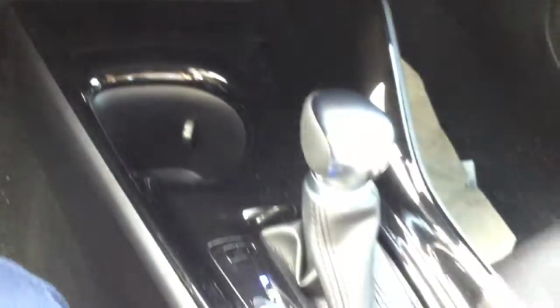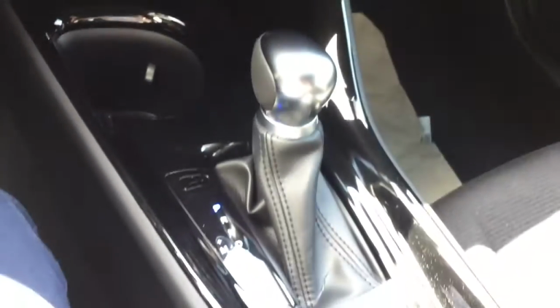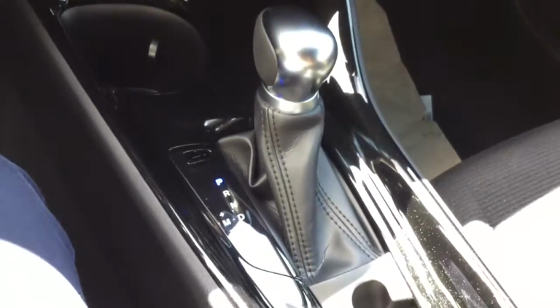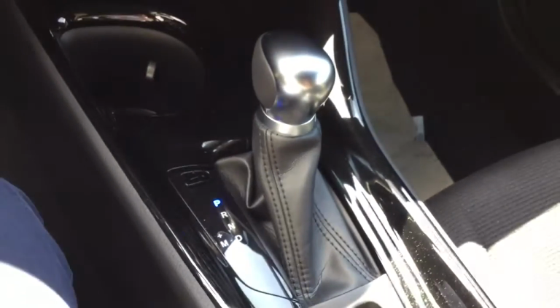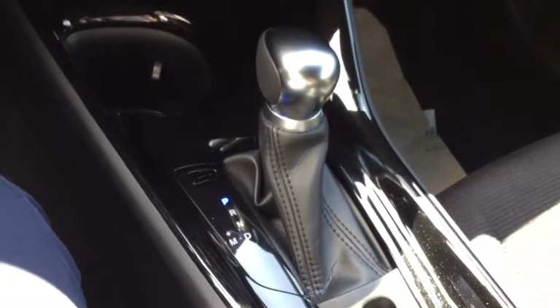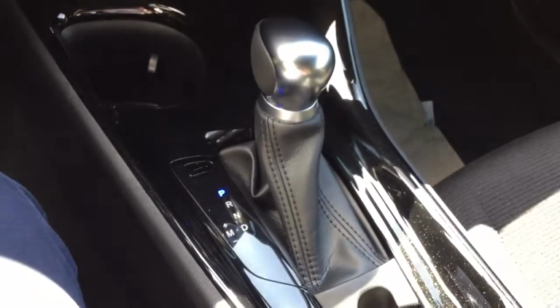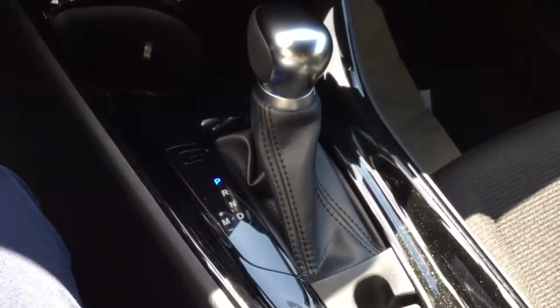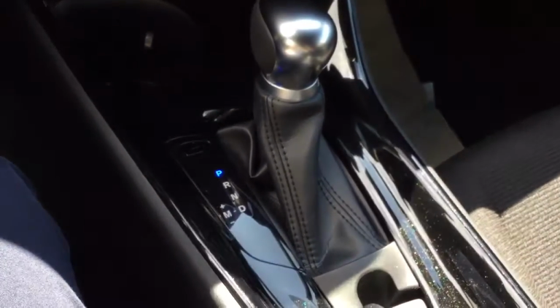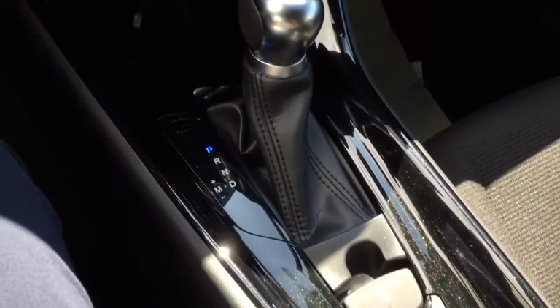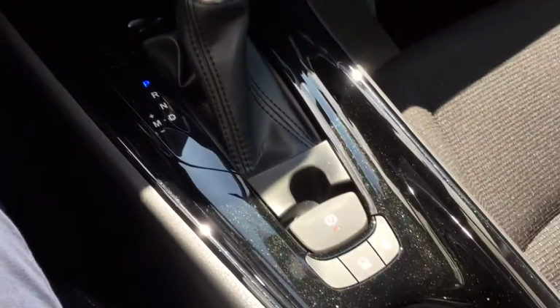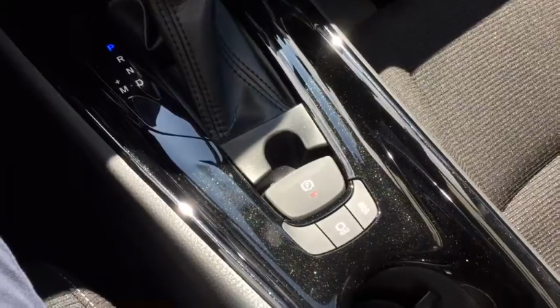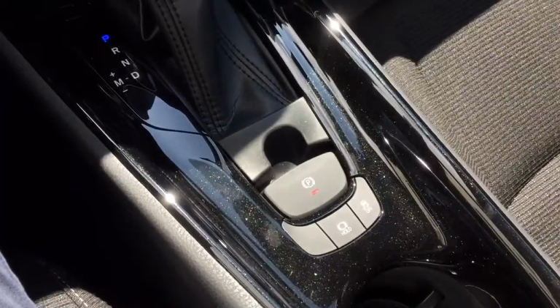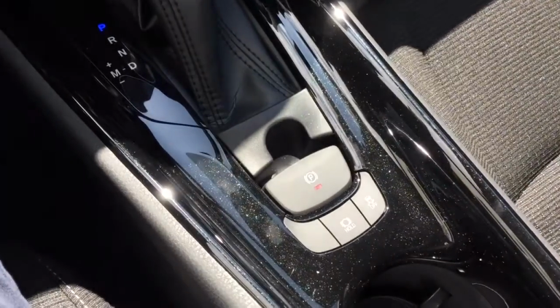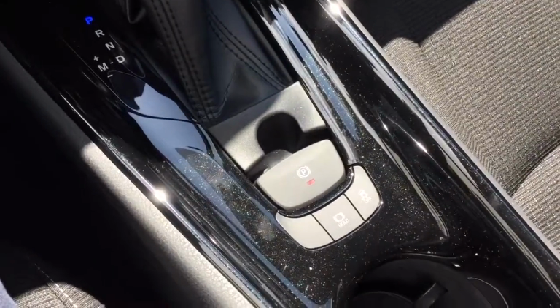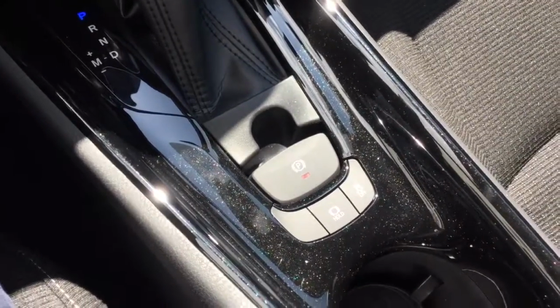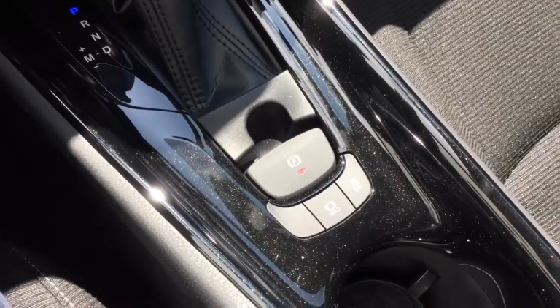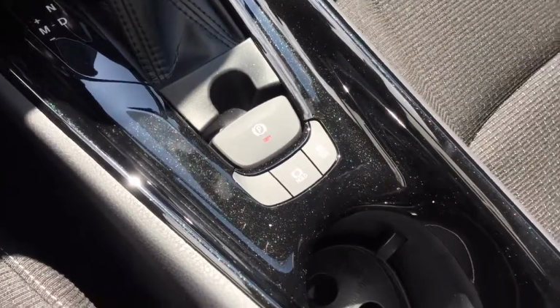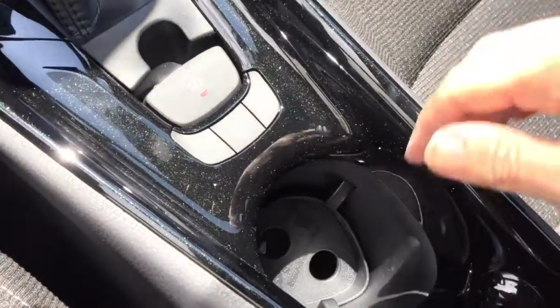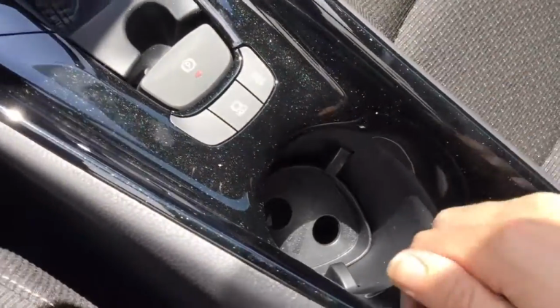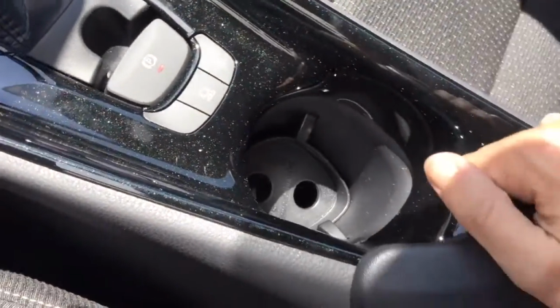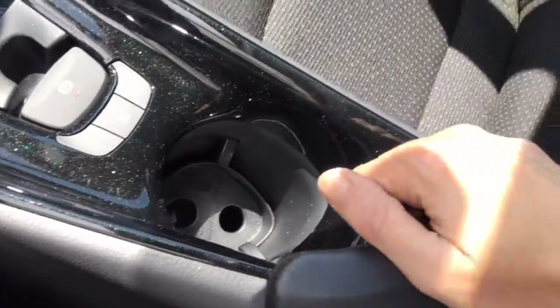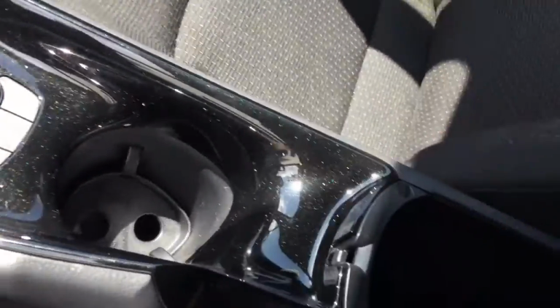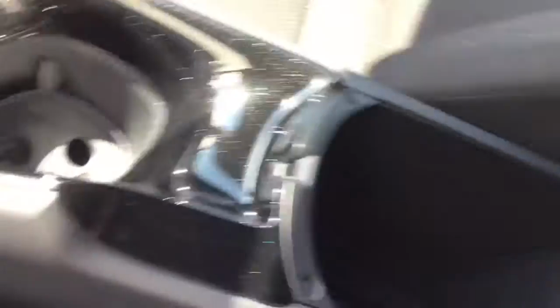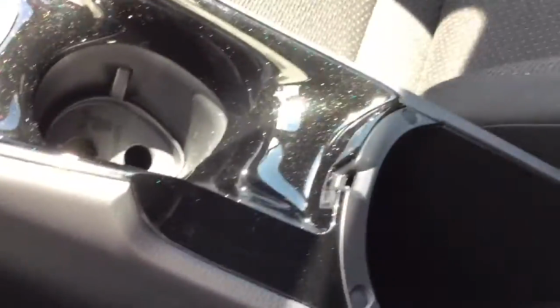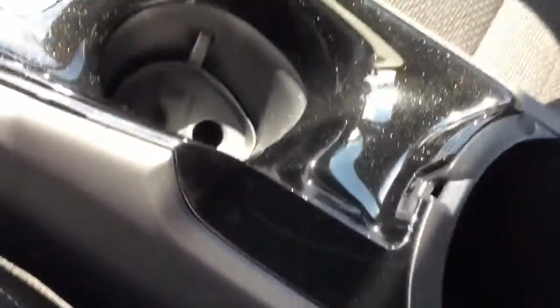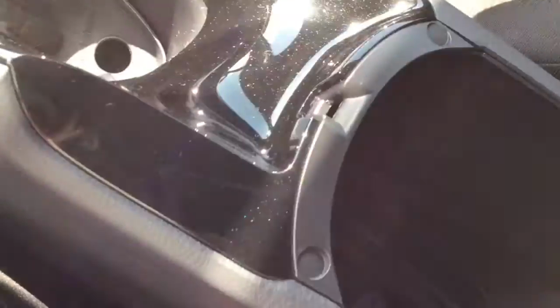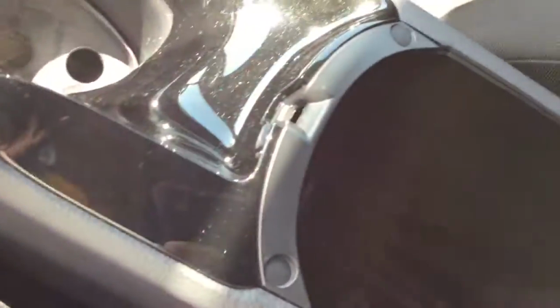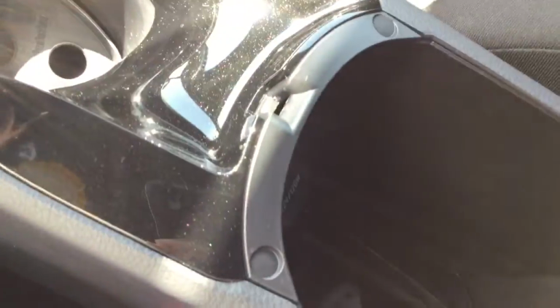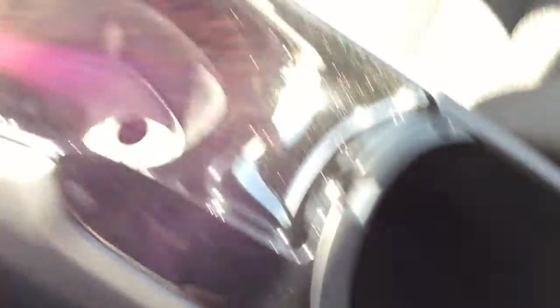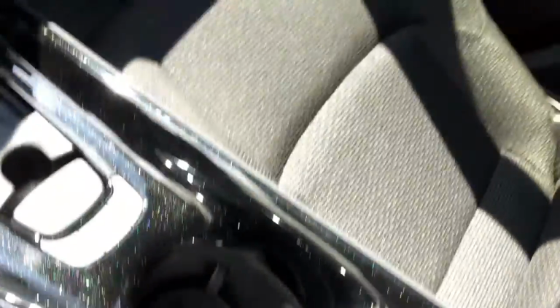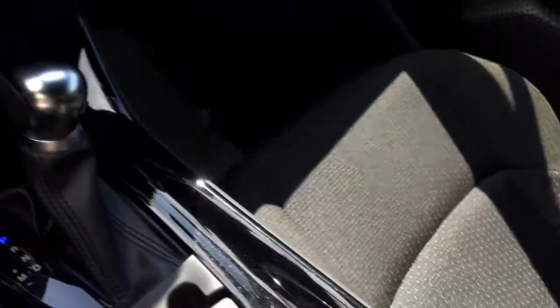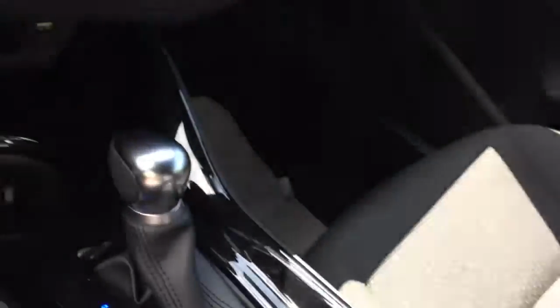There are cup holders and a CVT transmission with manual mode. Park brake, brake hold, and traction control are also included. It has a good-sized glove box and a 12-volt accessory outlet.